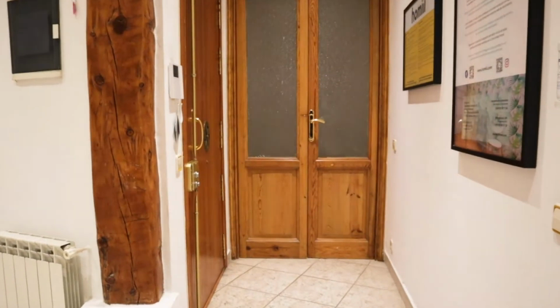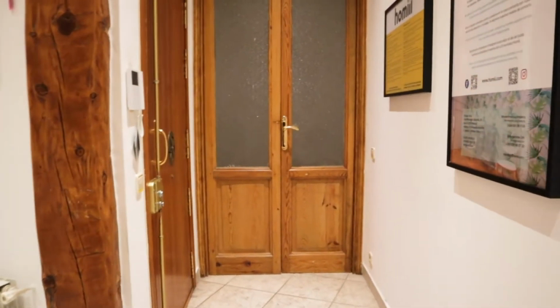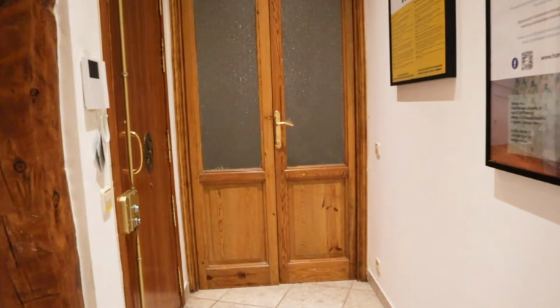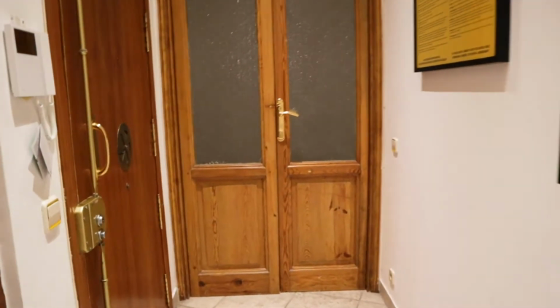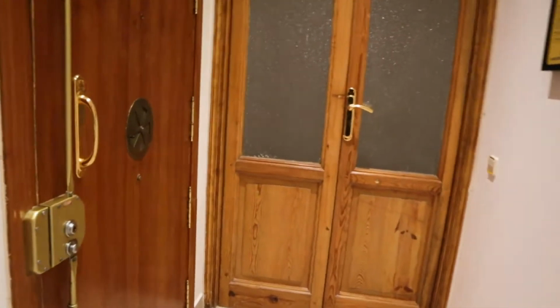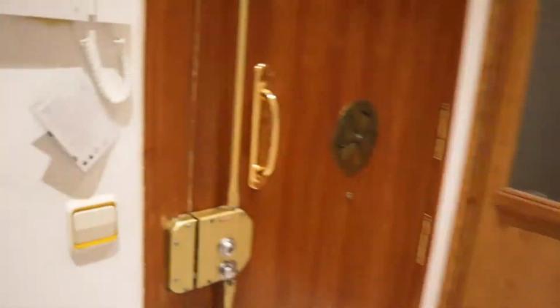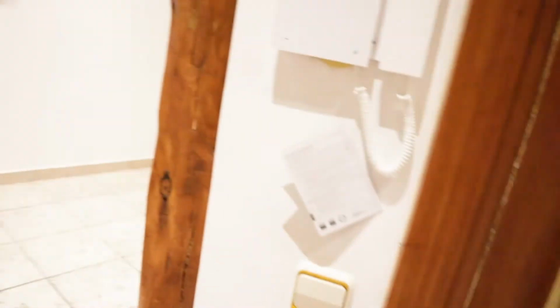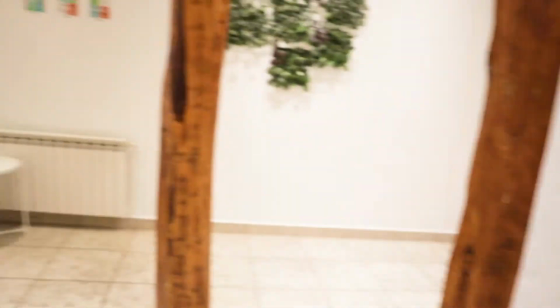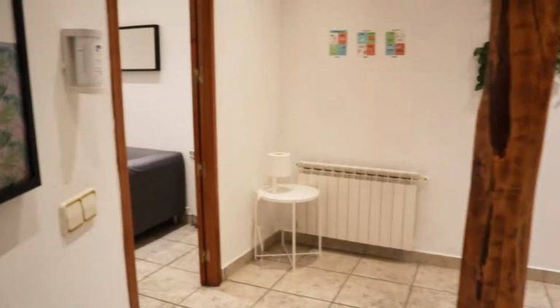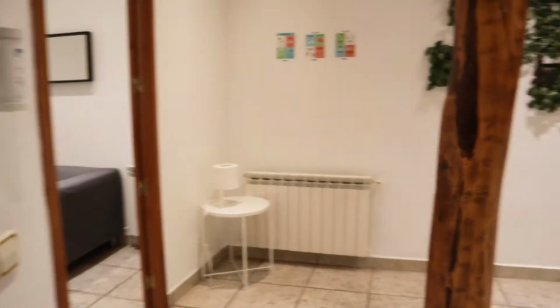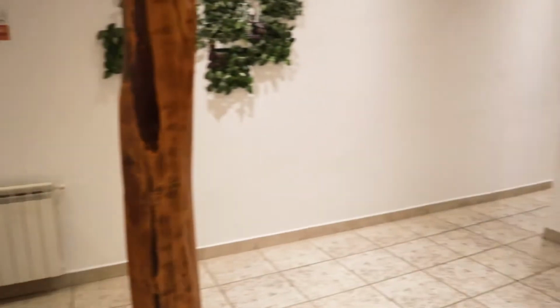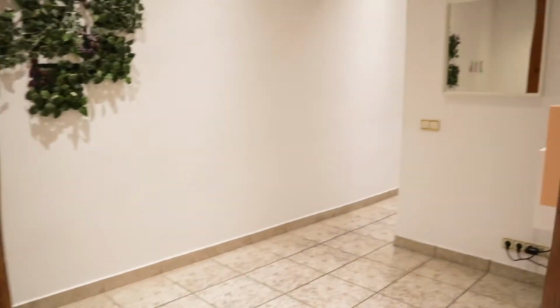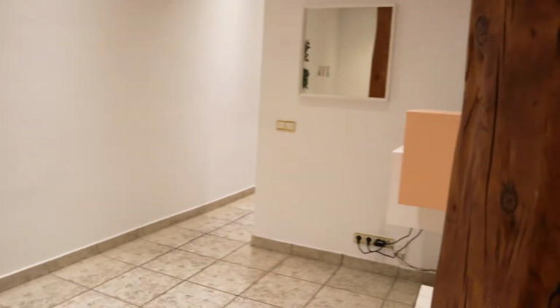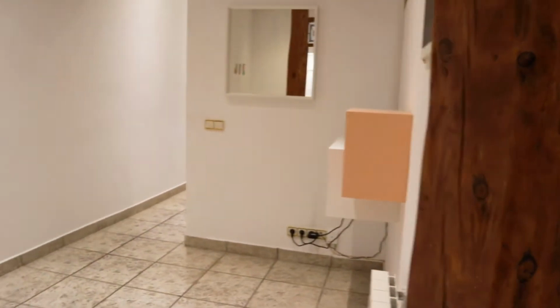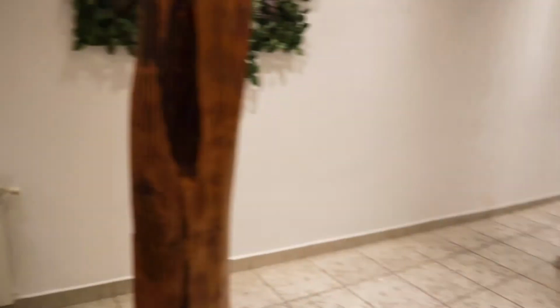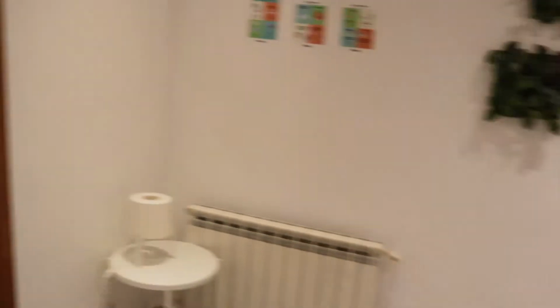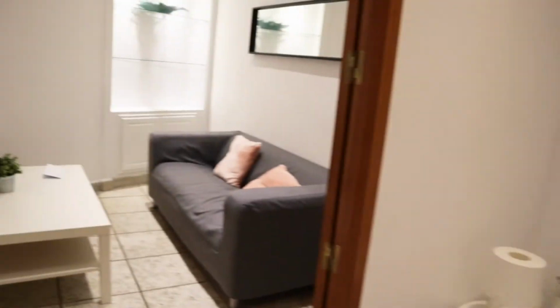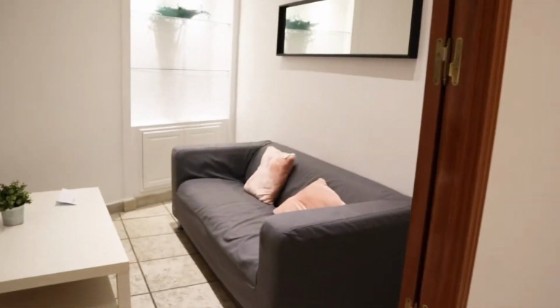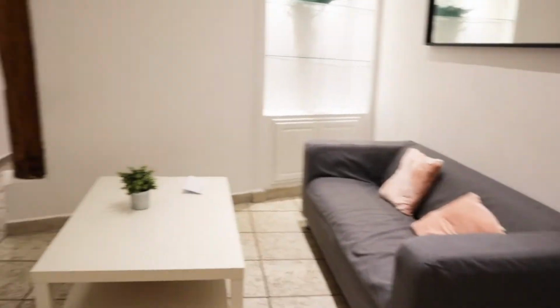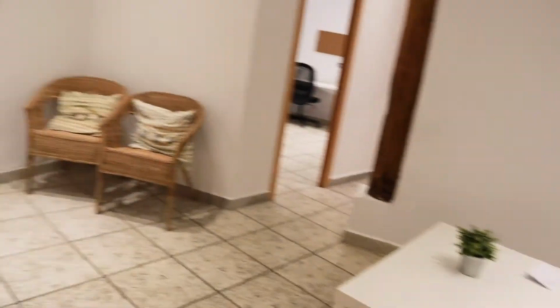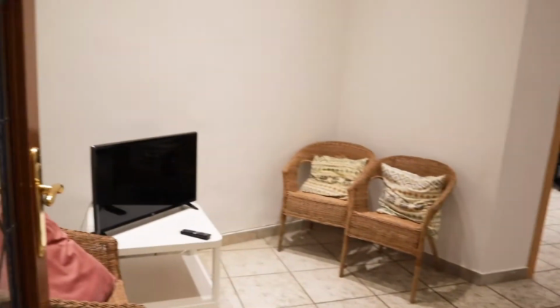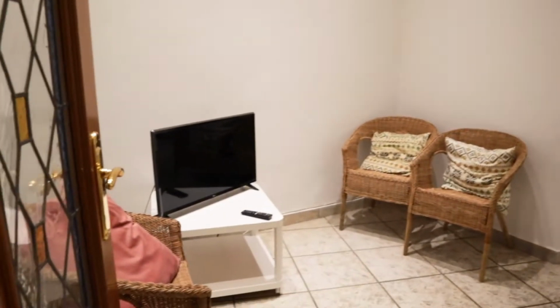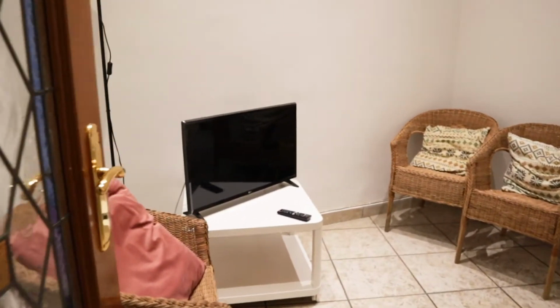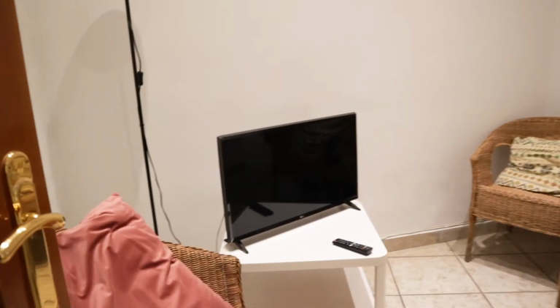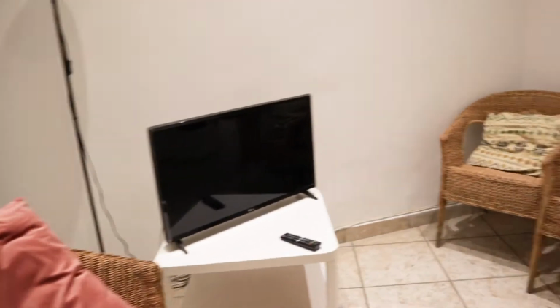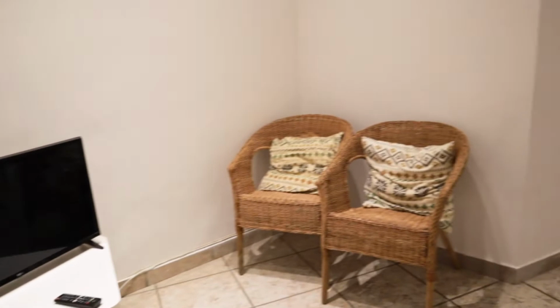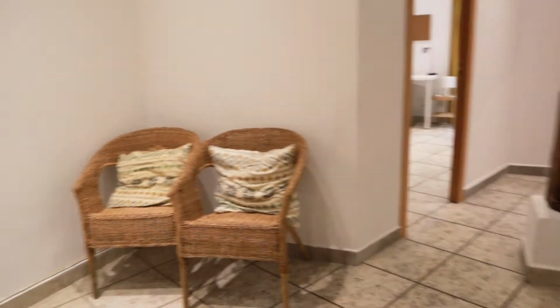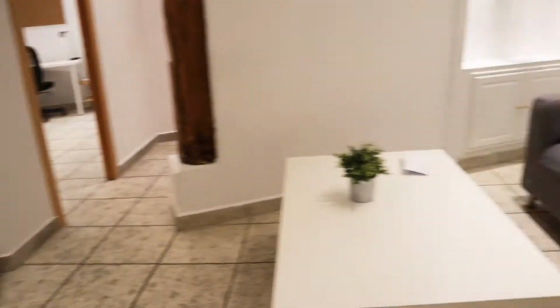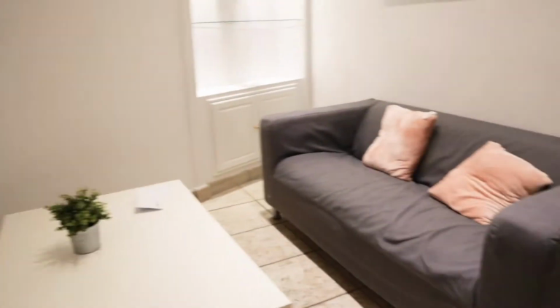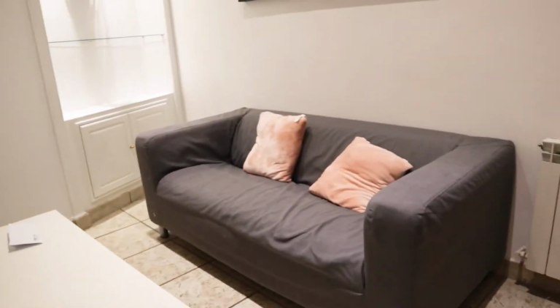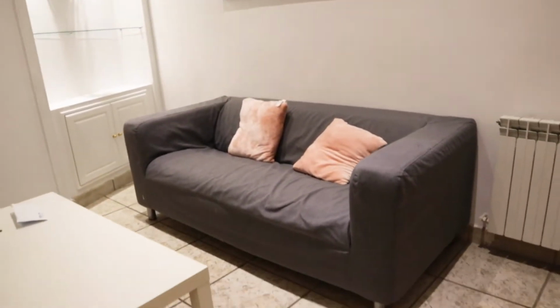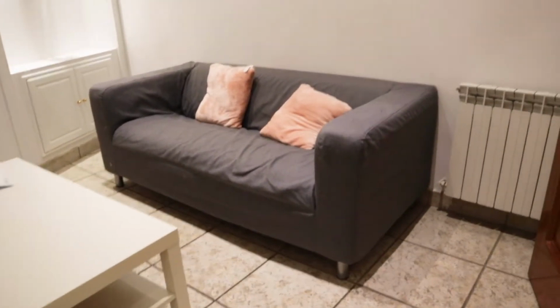That's the entrance door. When we enter, we find this hall here. To the left we find the living room with the TV and chairs in front of the sofa.